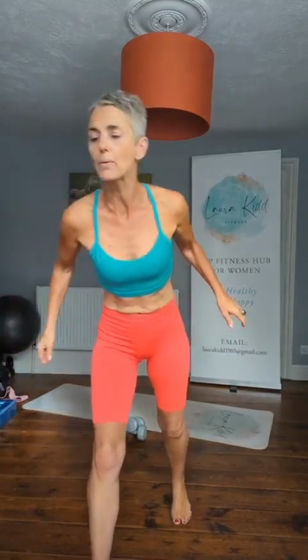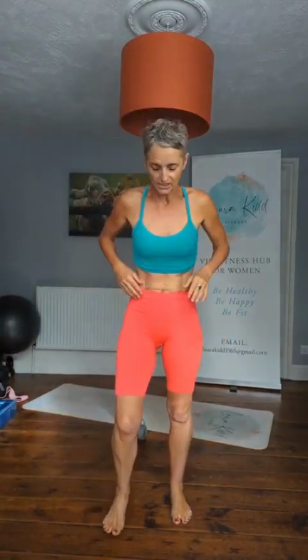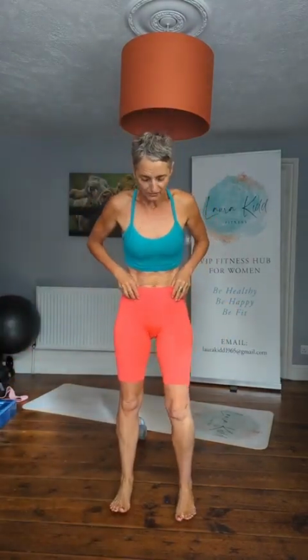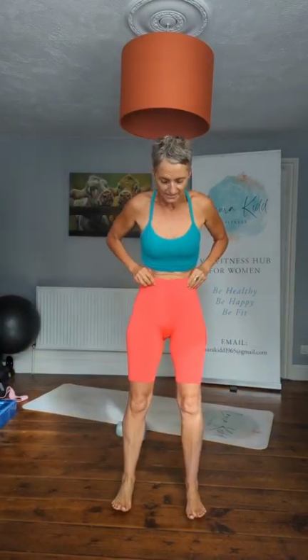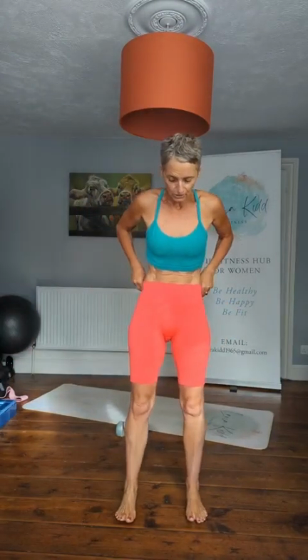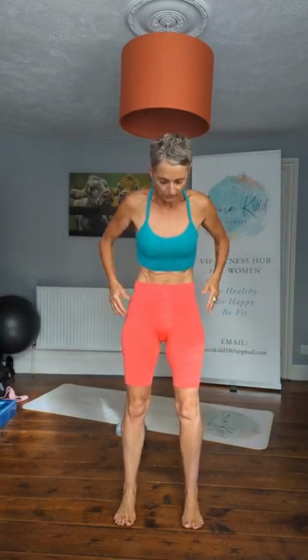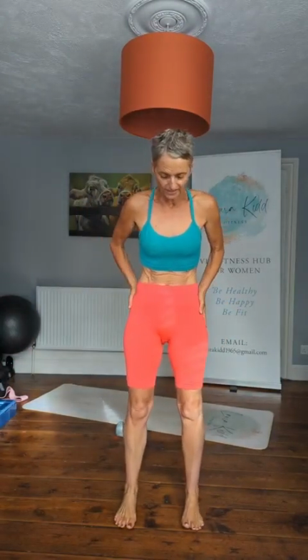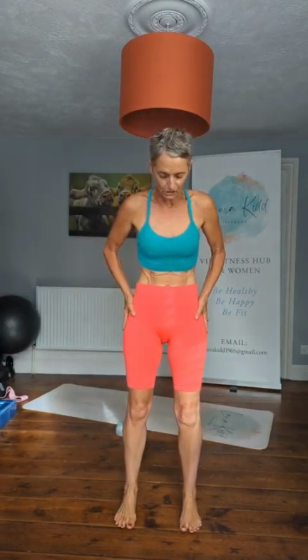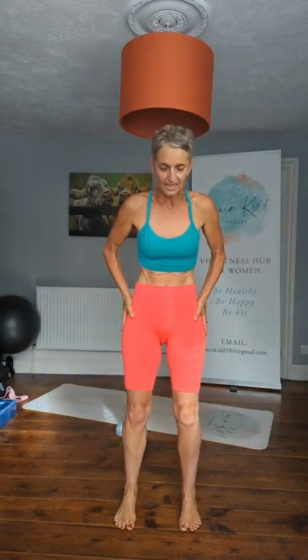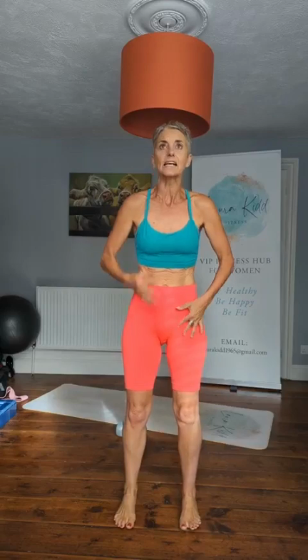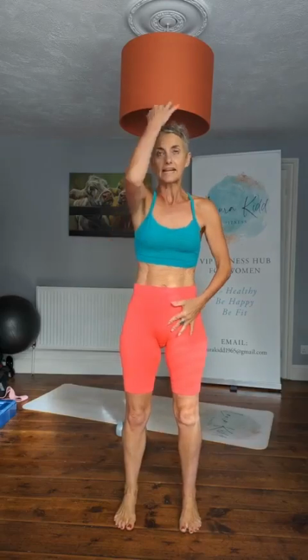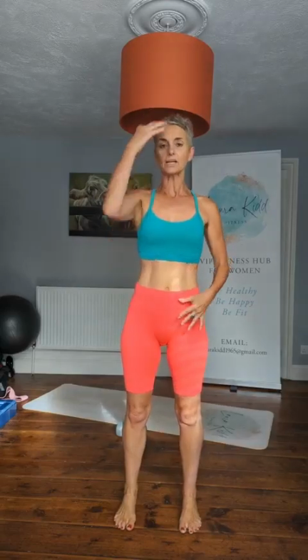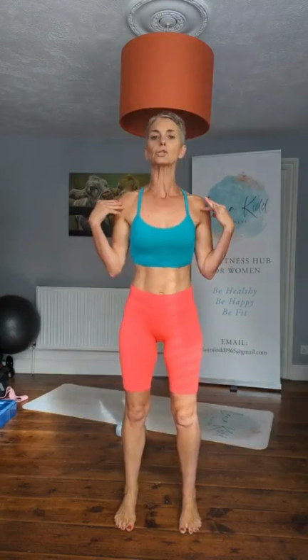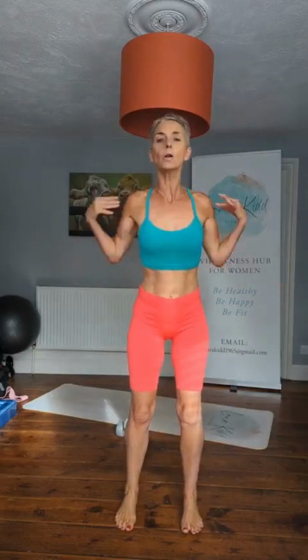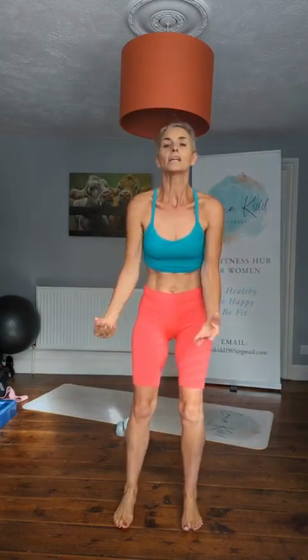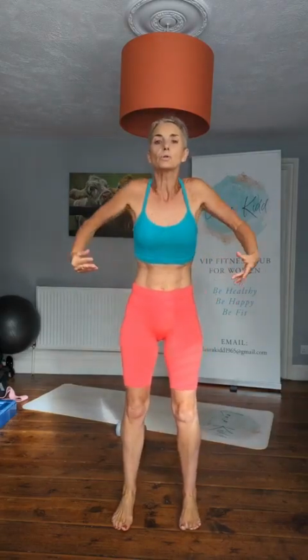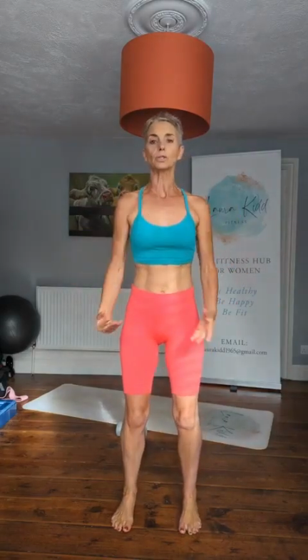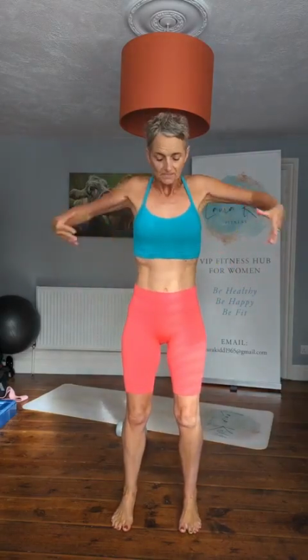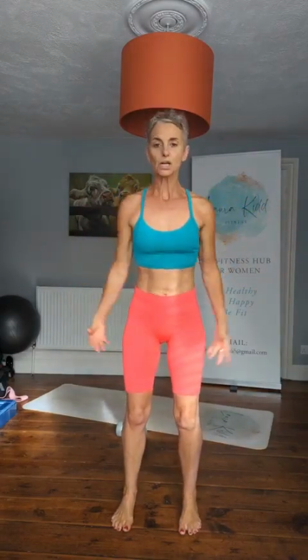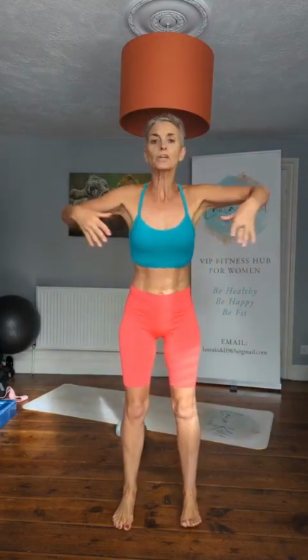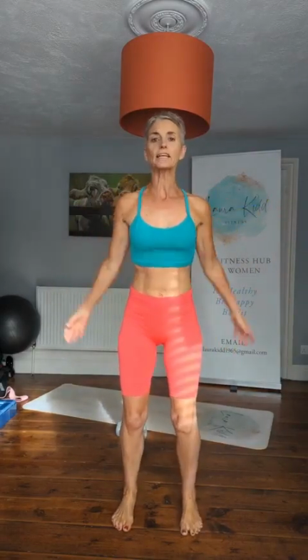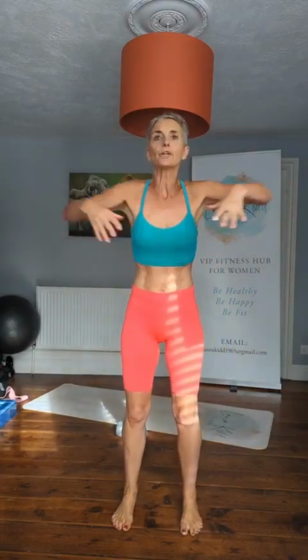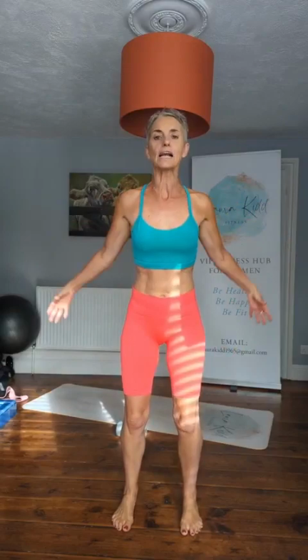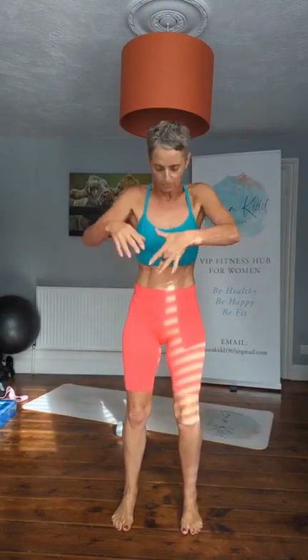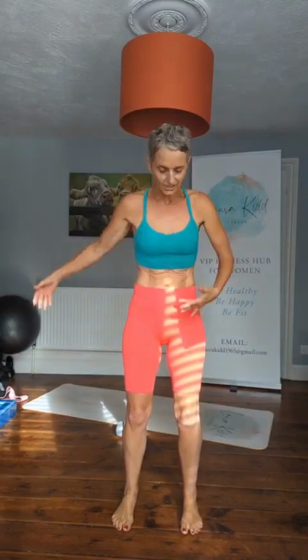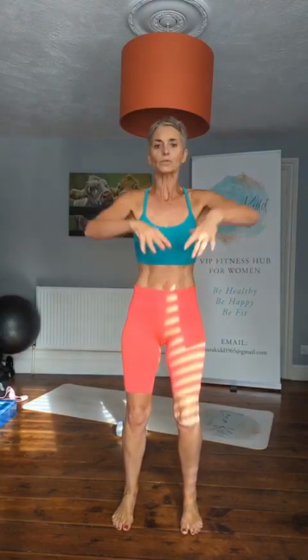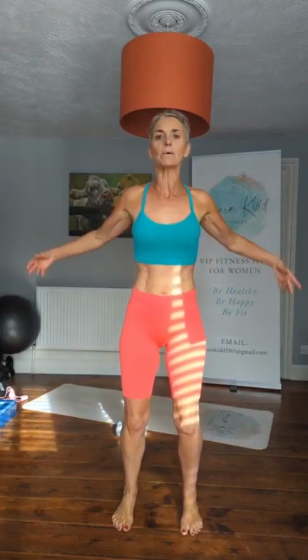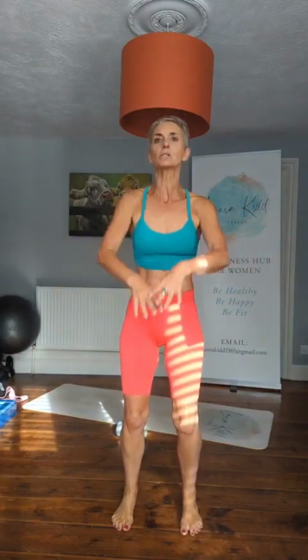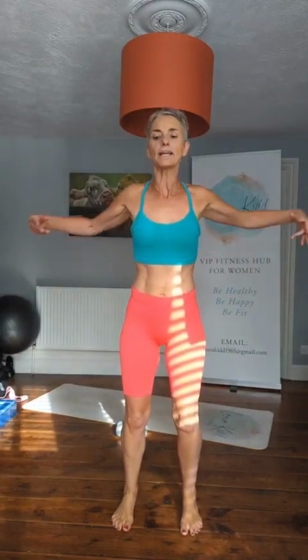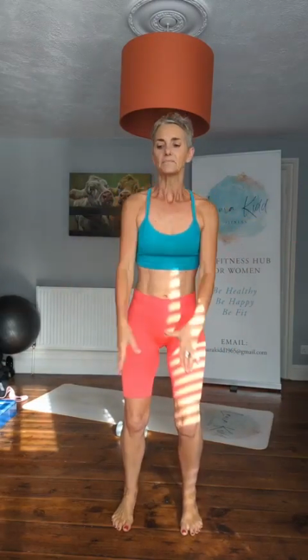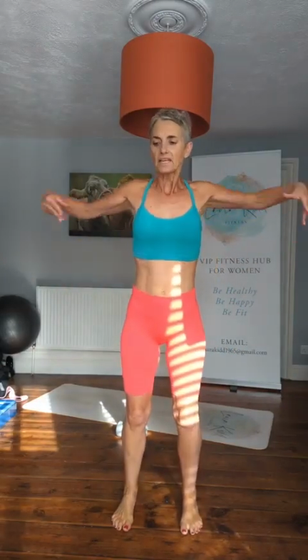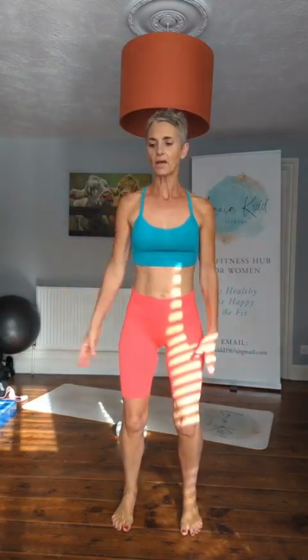Place your feet under your shoulders, toes forward facing, soften your knees. Stand up nice and tall and just roll your shoulders. Start to breathe into the nose, out of the mouth, connect as you wake up your spine.